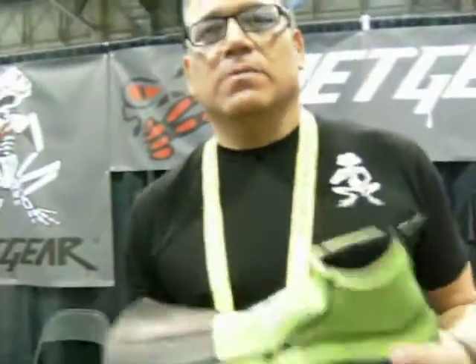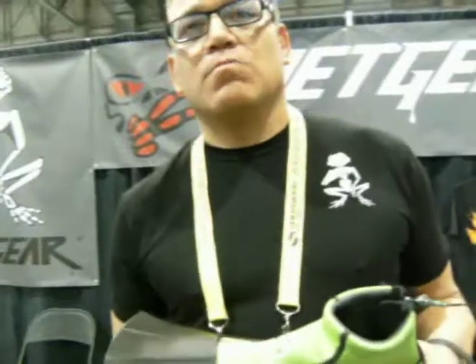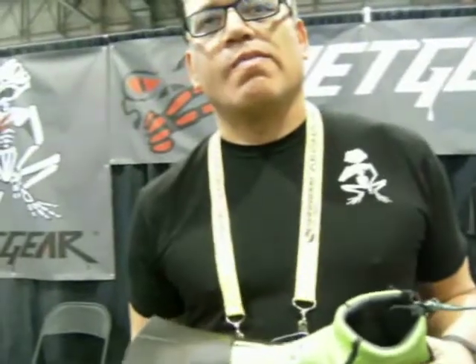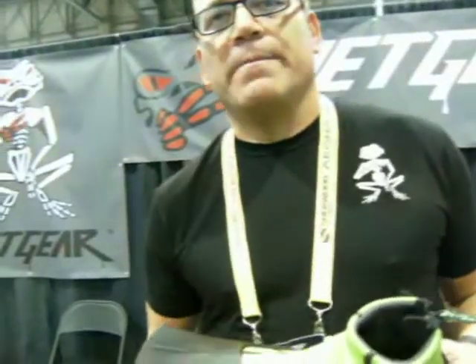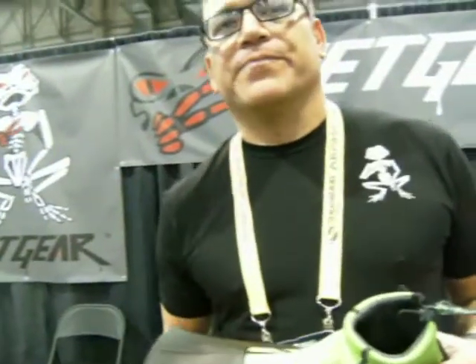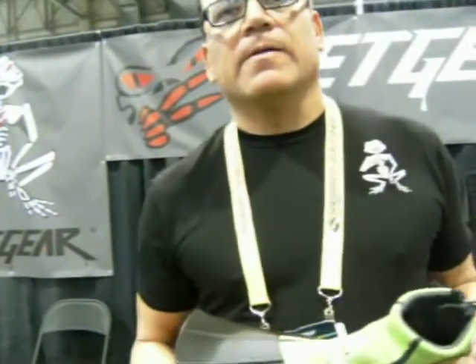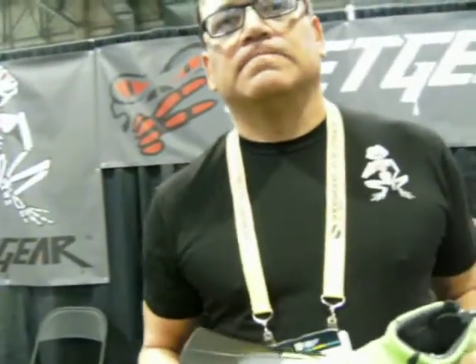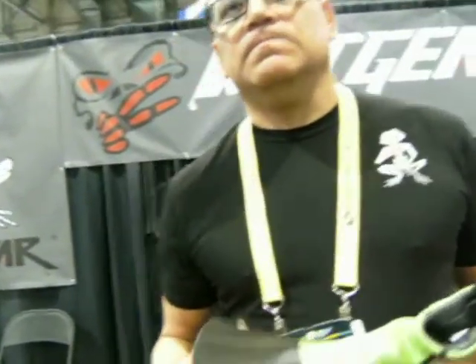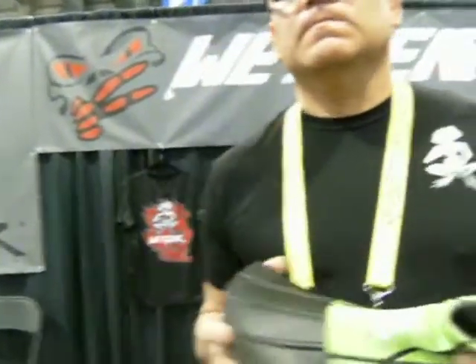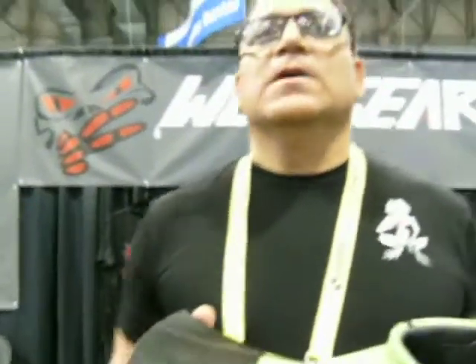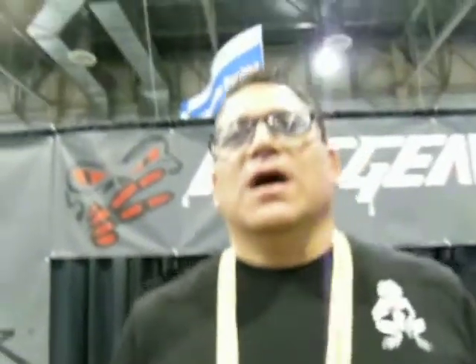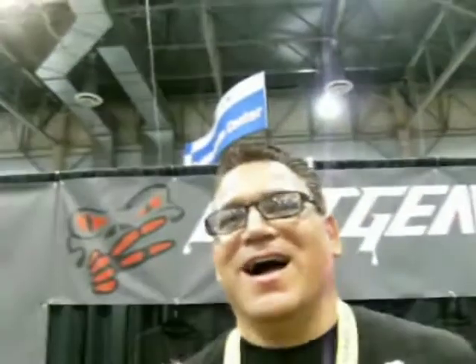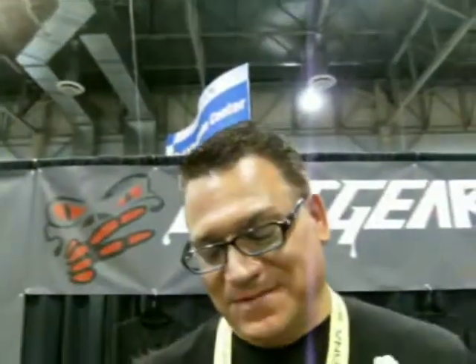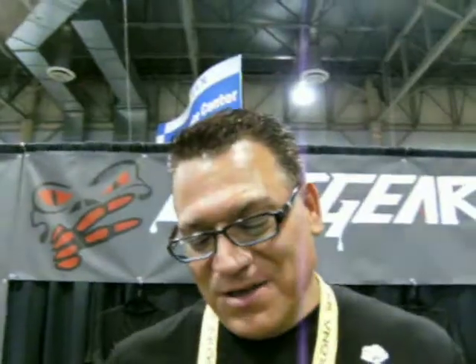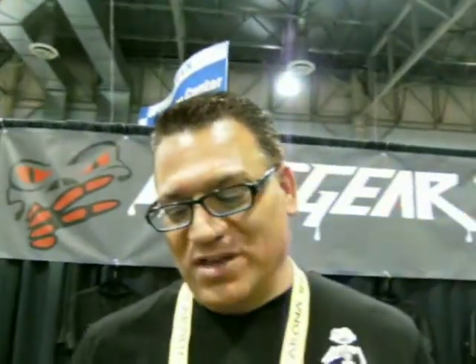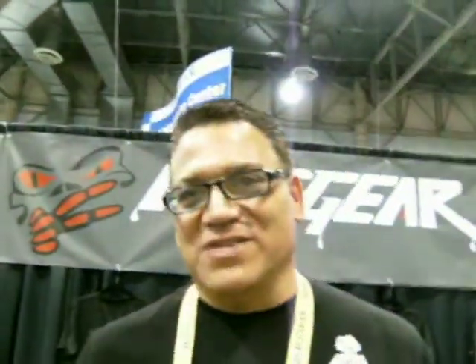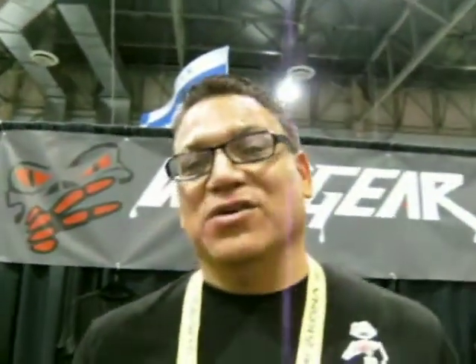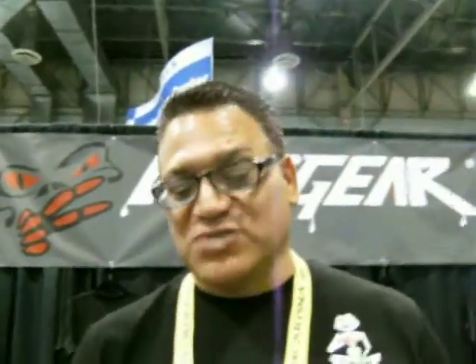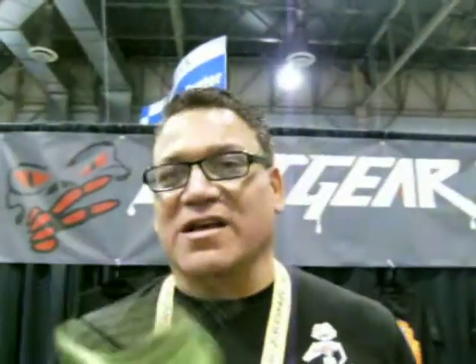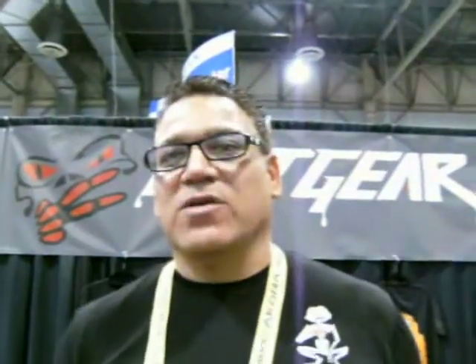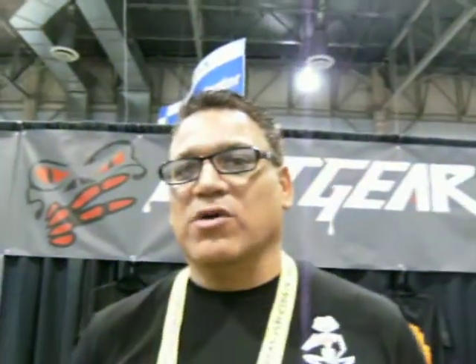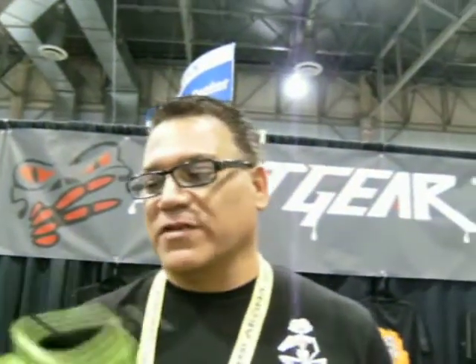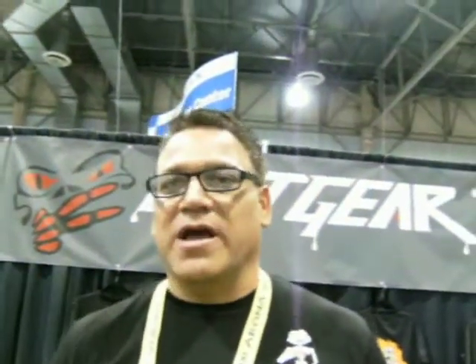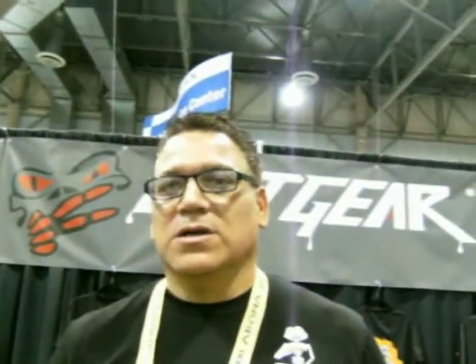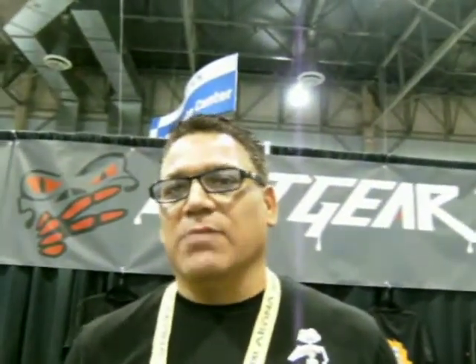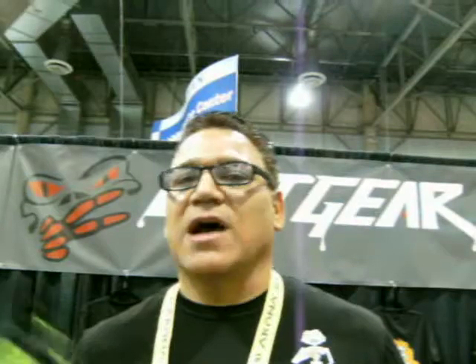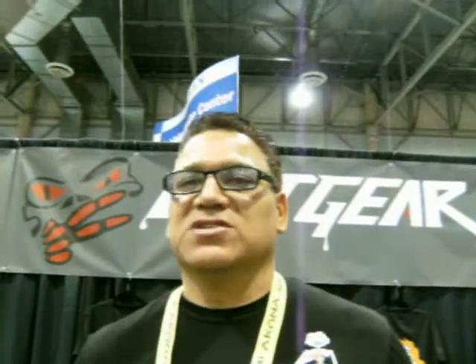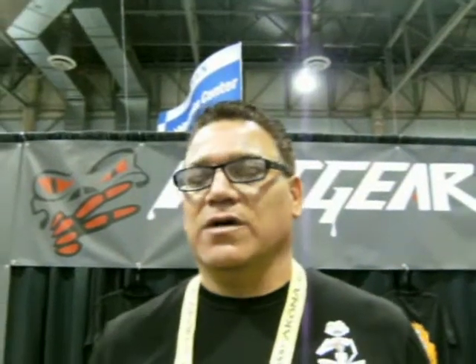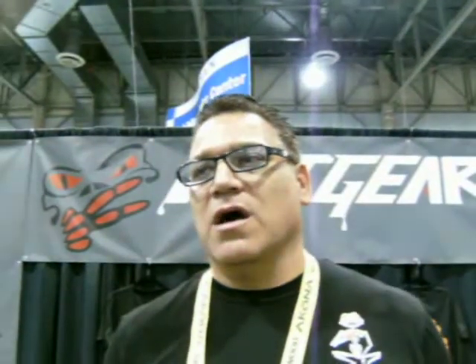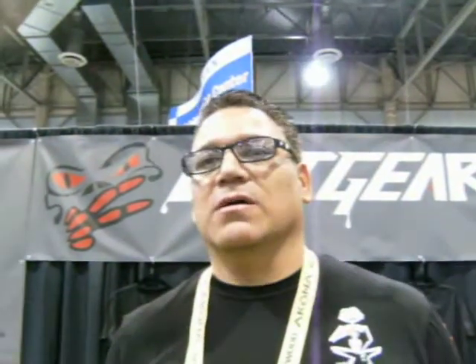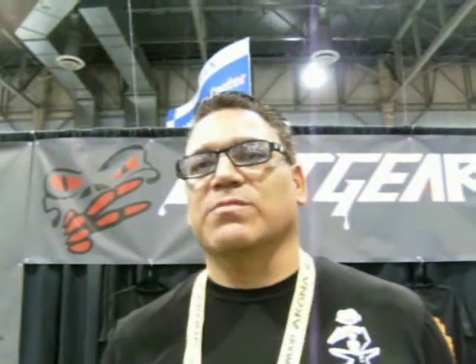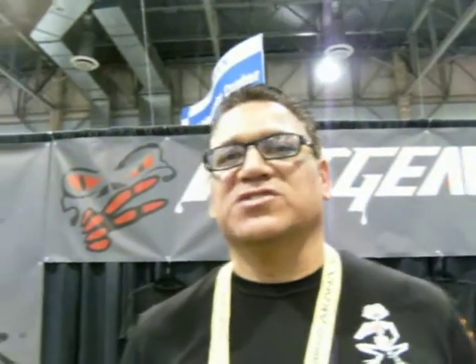Are you going to get an elongated version? Yeah, soon — it's ready. It's ready for the market now. I'm ready to do some business with a lot of the major resellers.